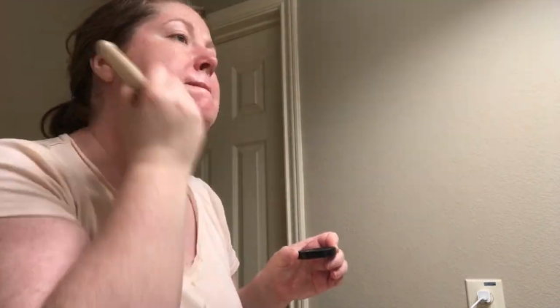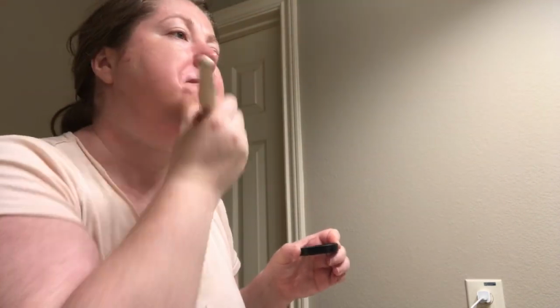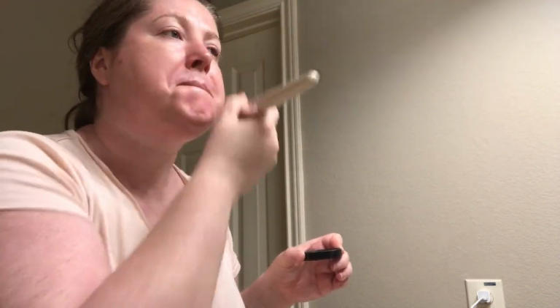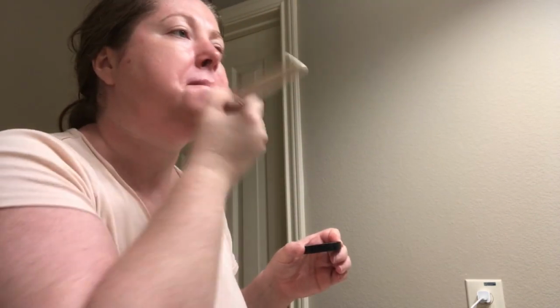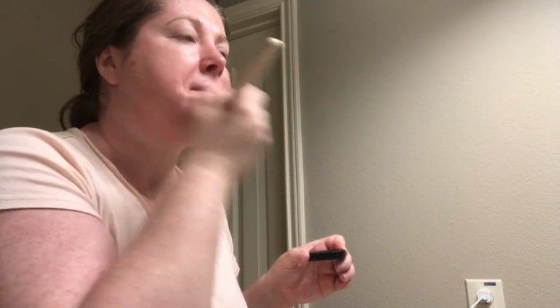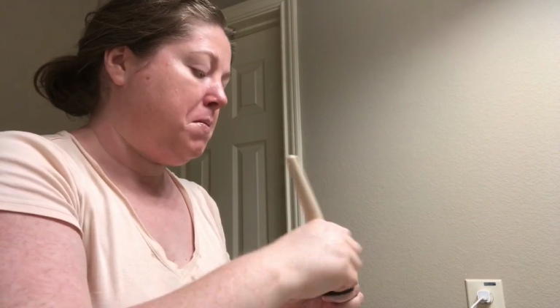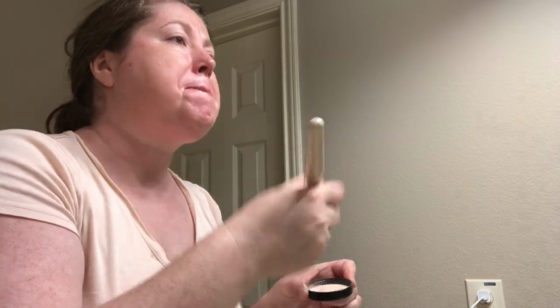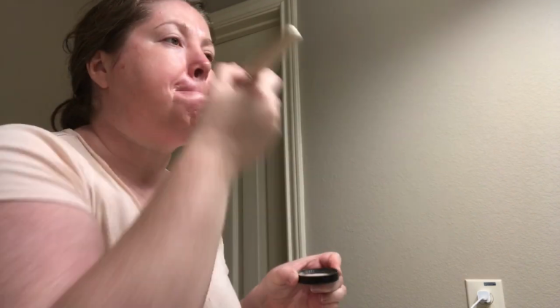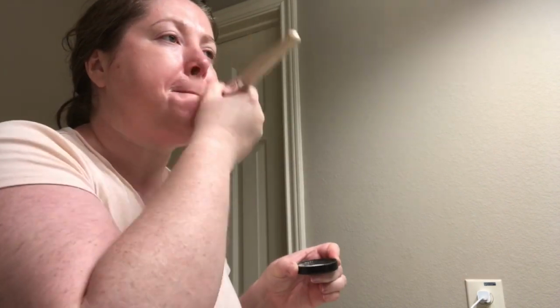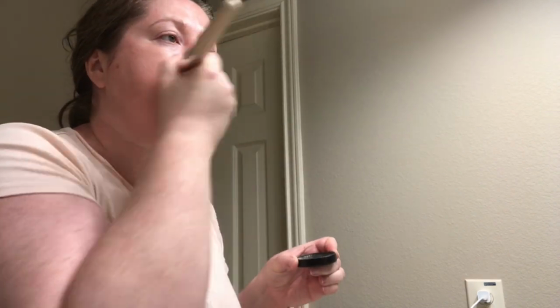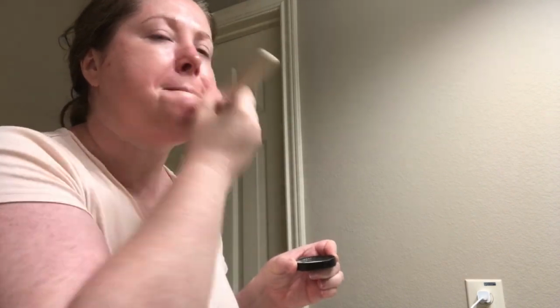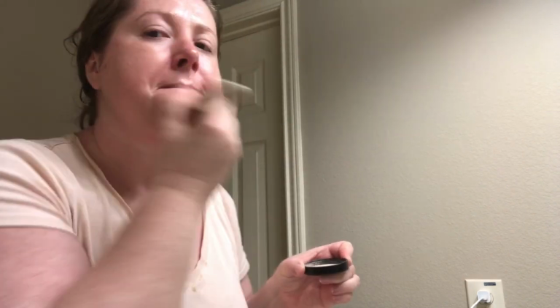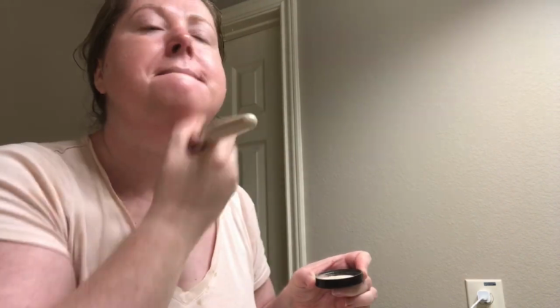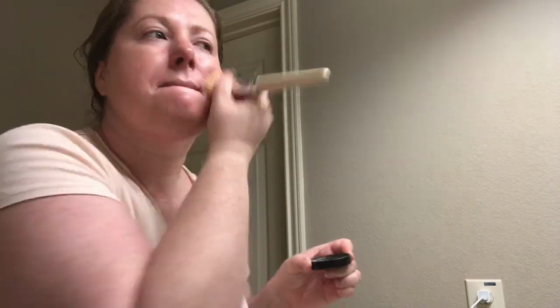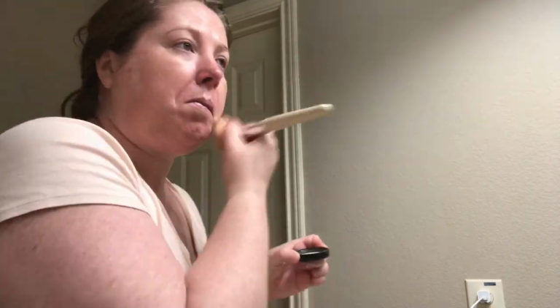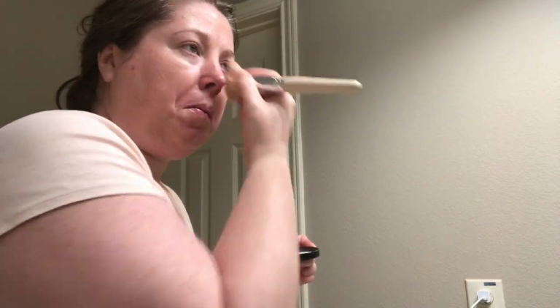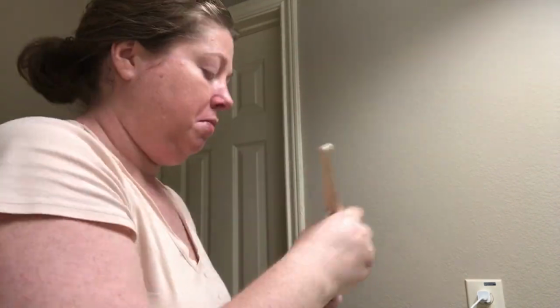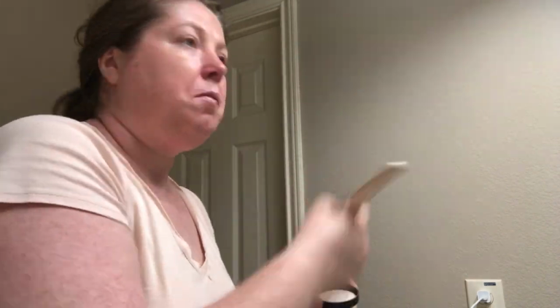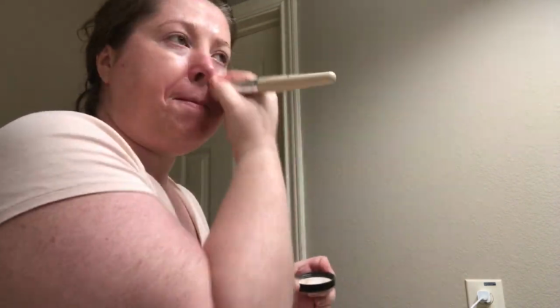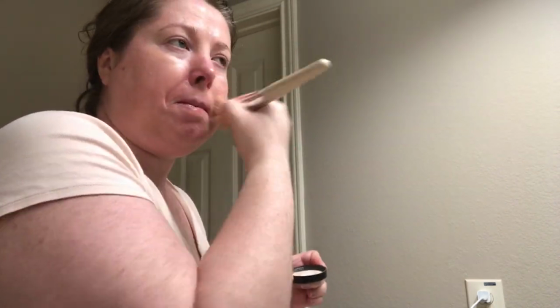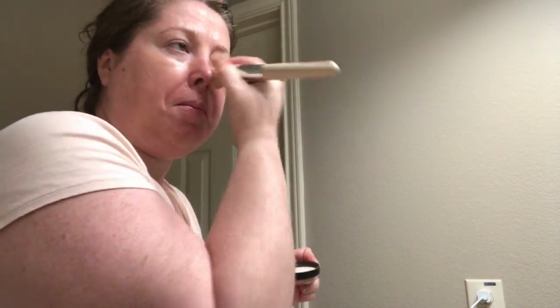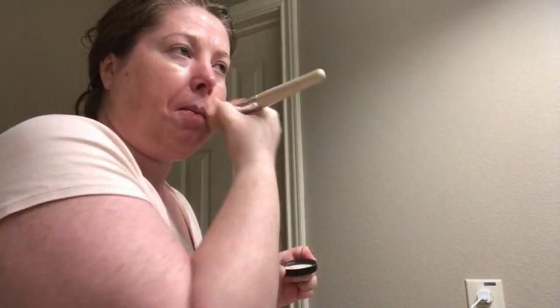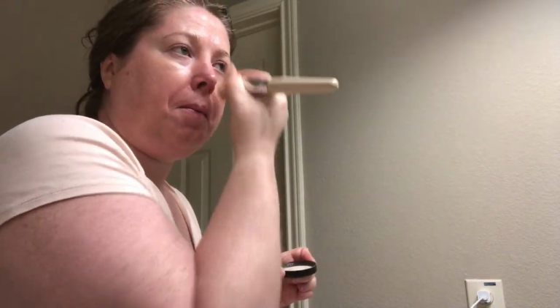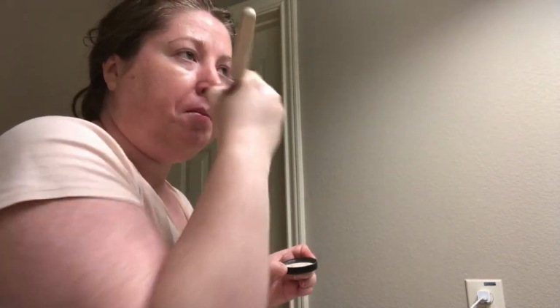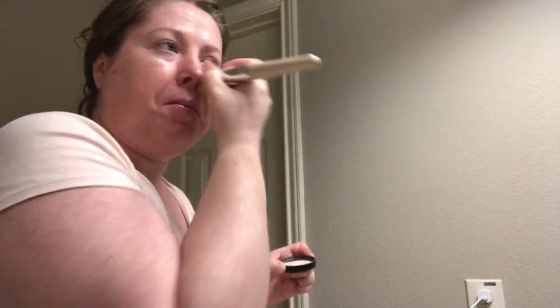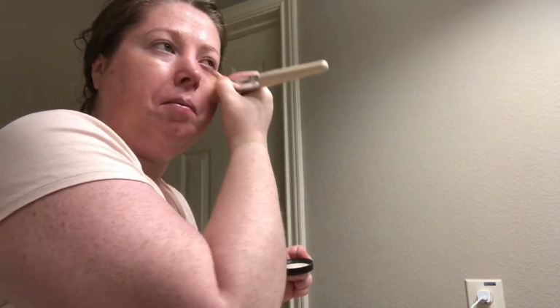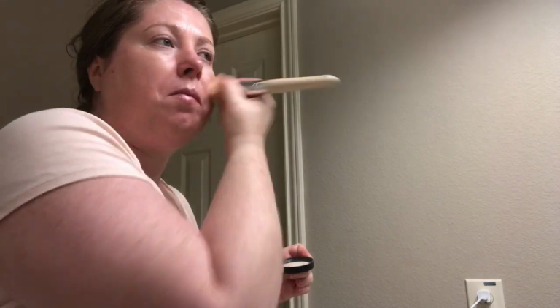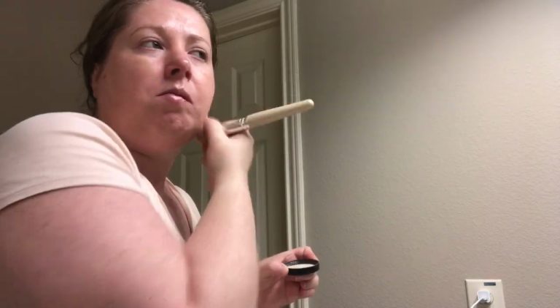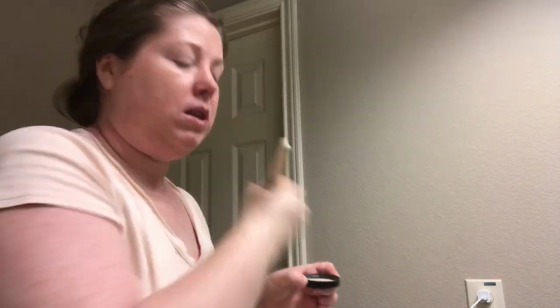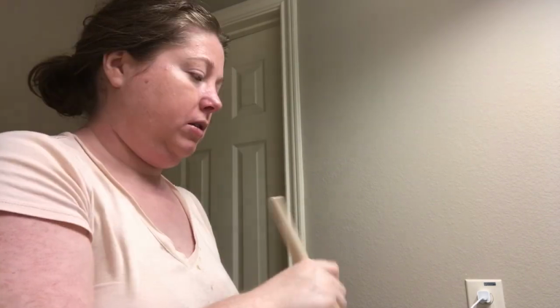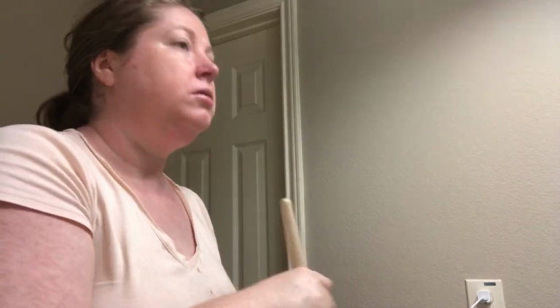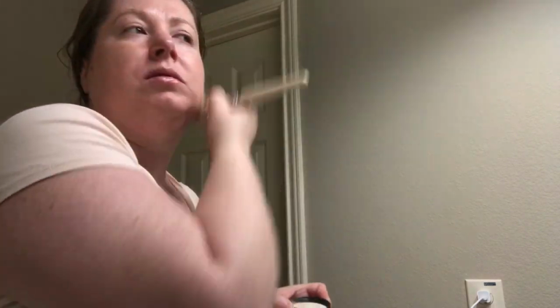Savvy Minerals also just announced that they have come out with a liquid foundation and a liquid concealer, so I will link that in the comments below — be sure to check it out!